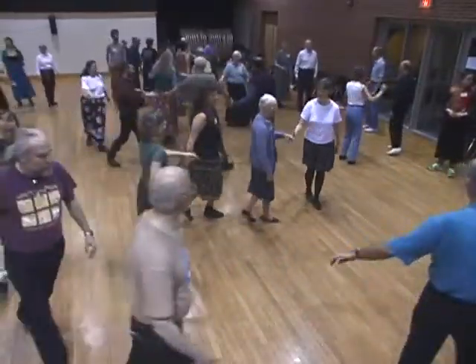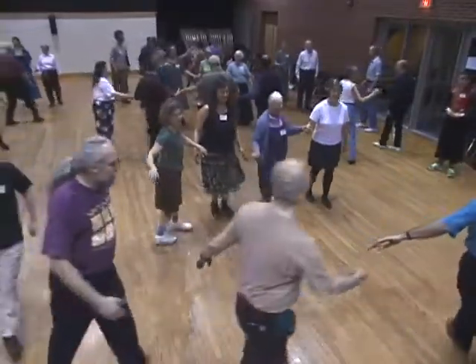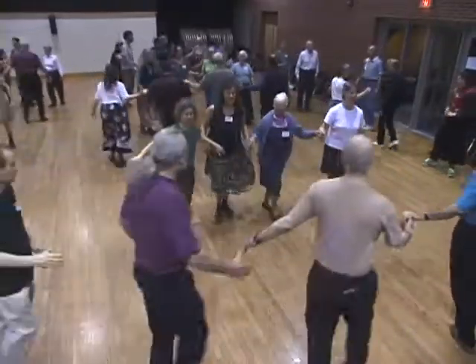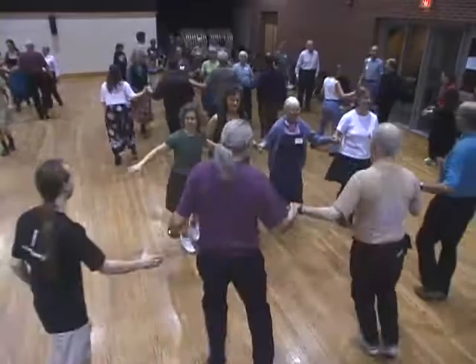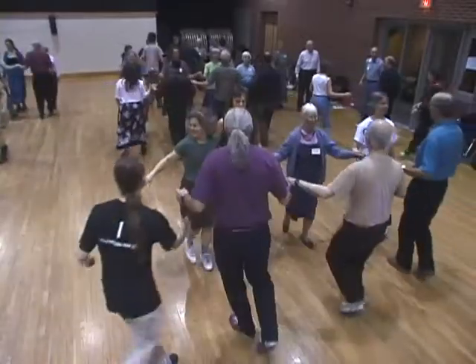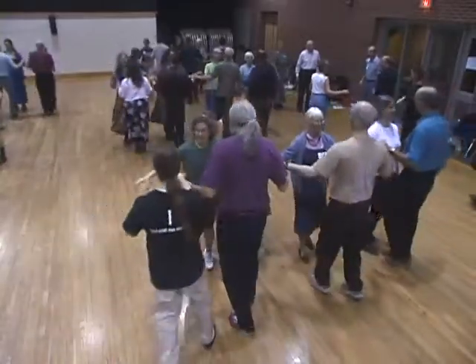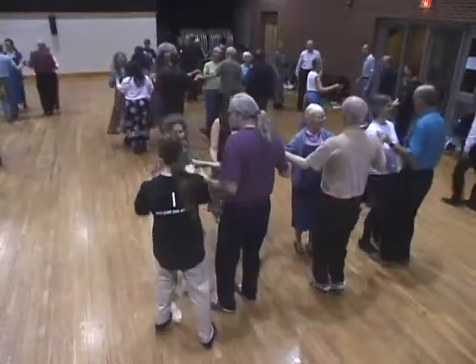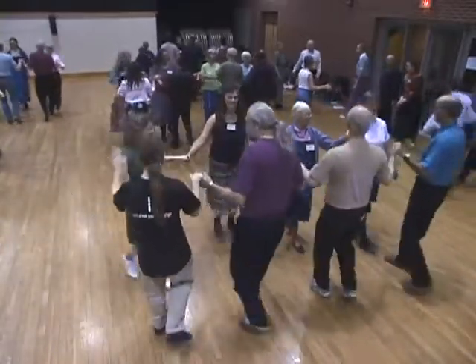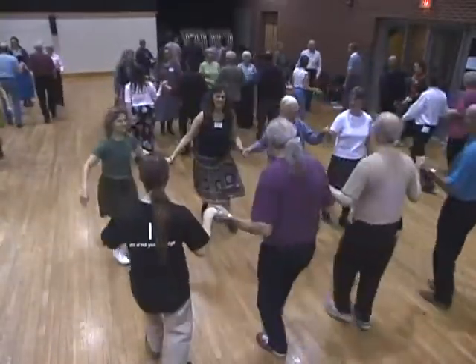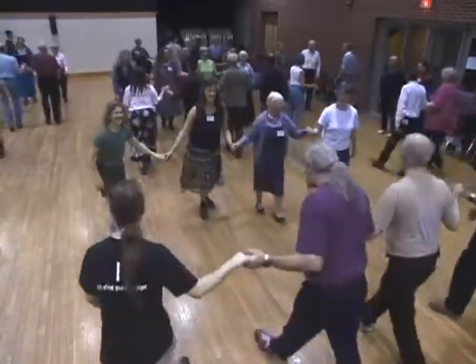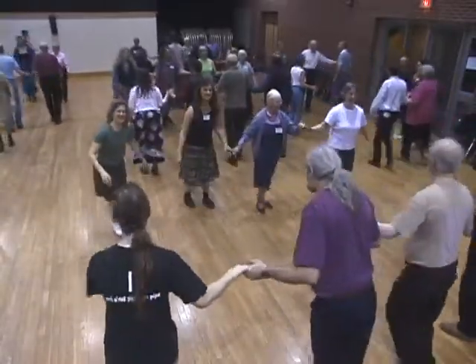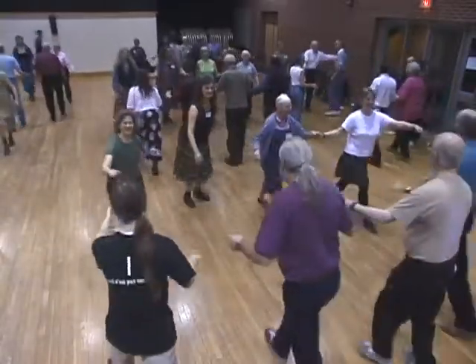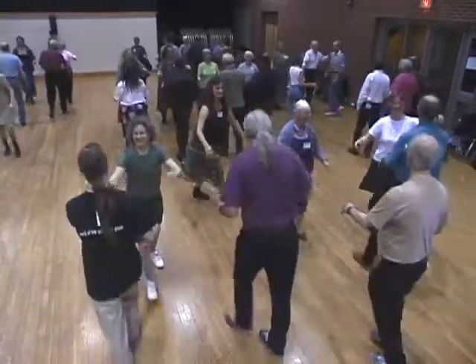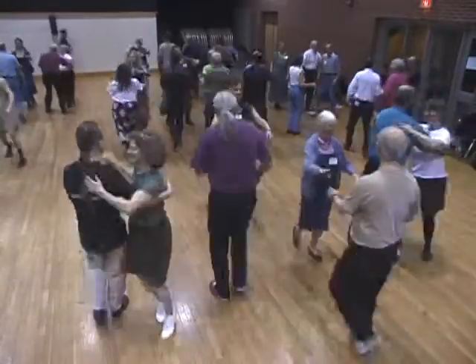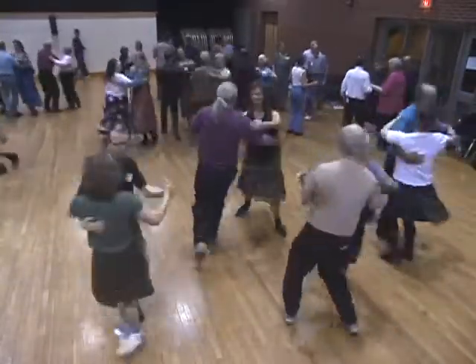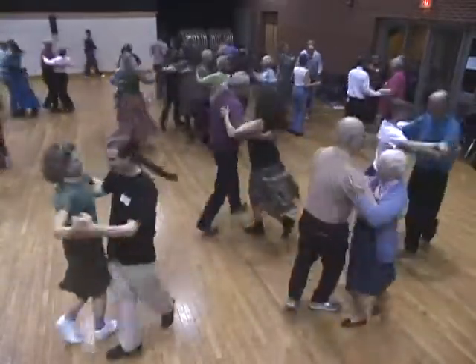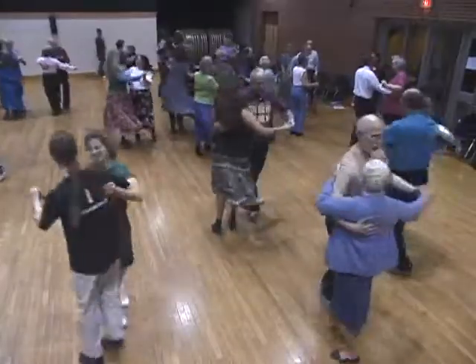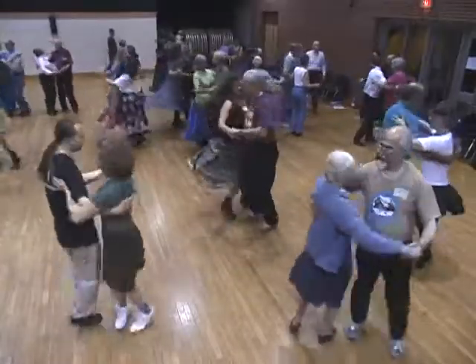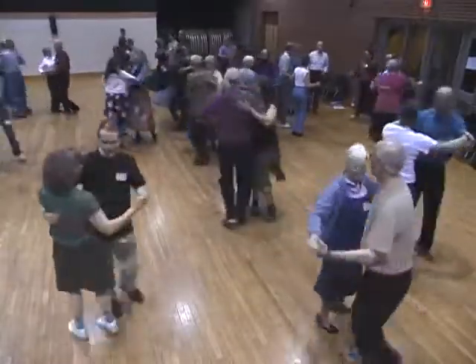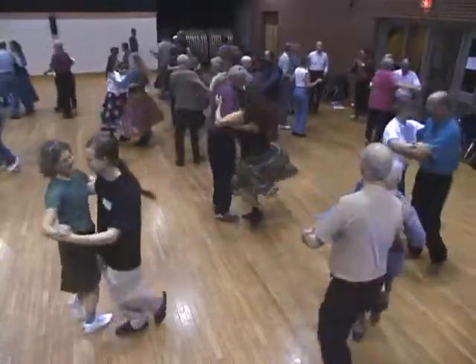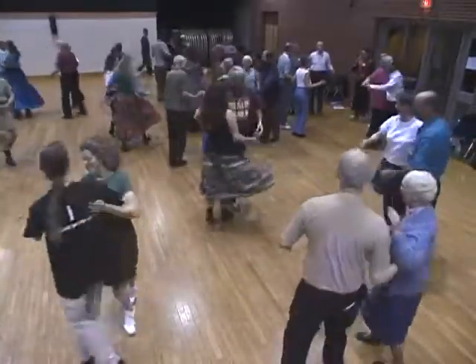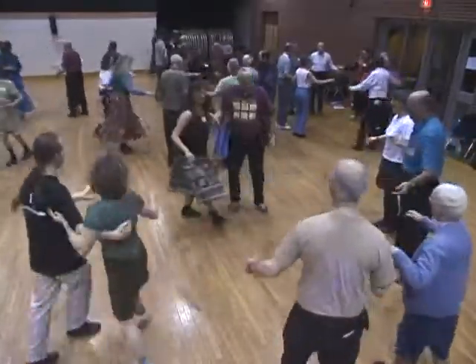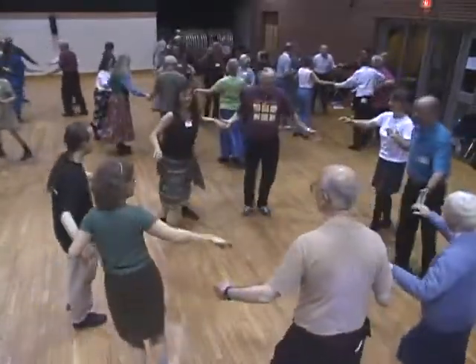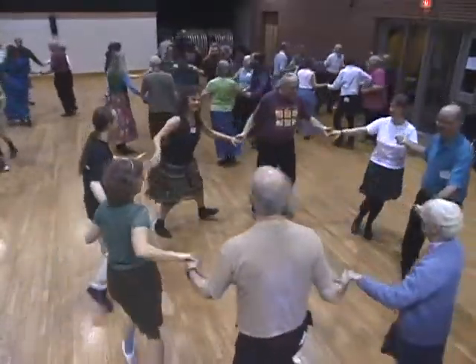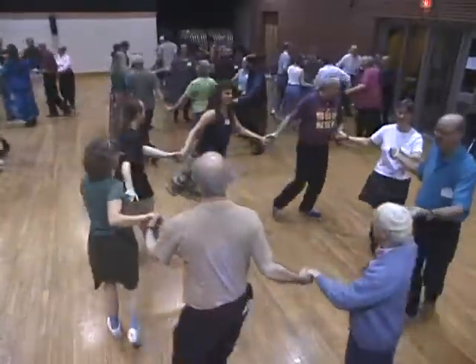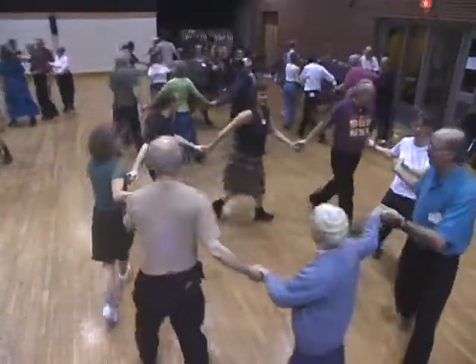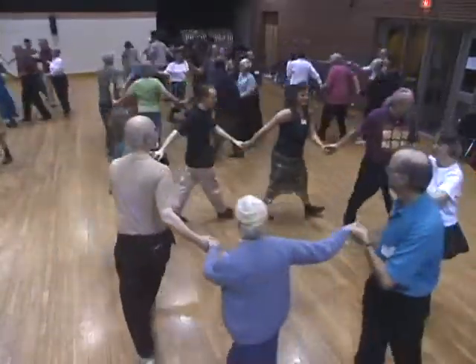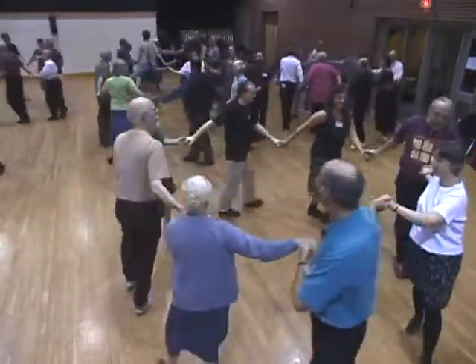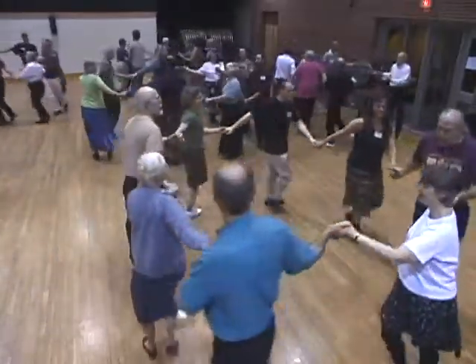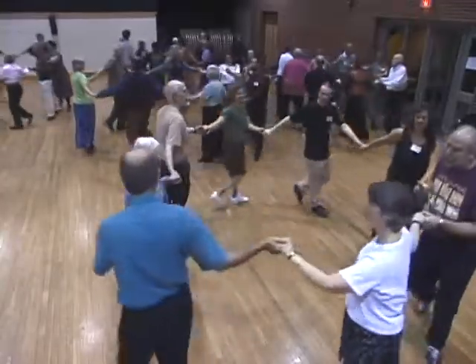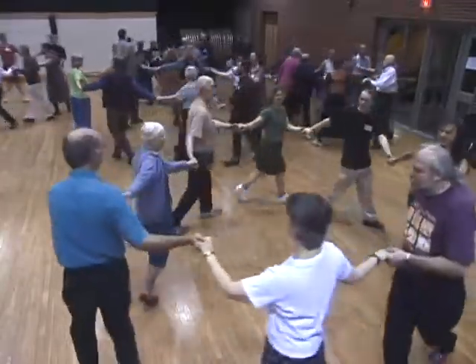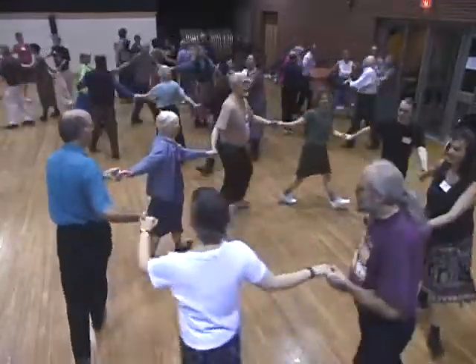Forward and back. Swing your partner home. All join hands. Circle left. All the way around.